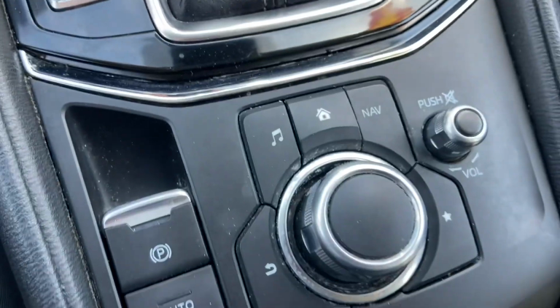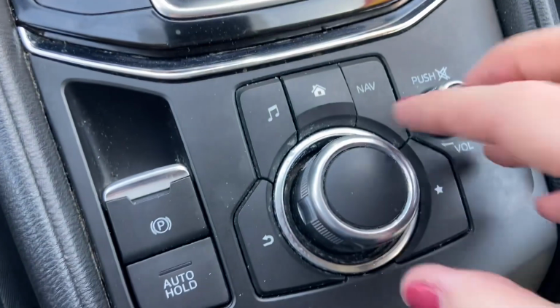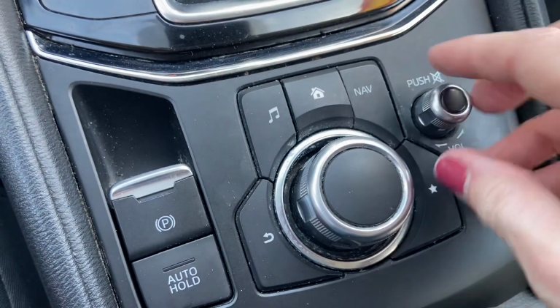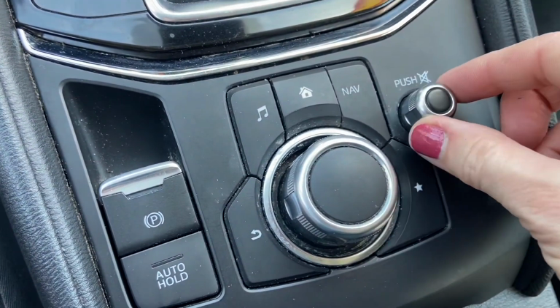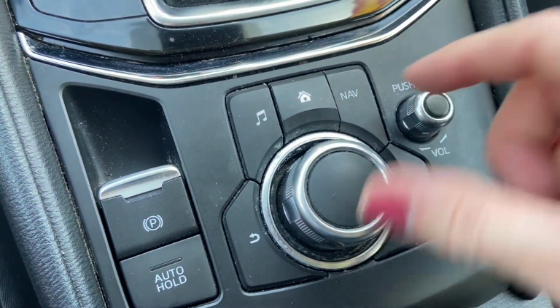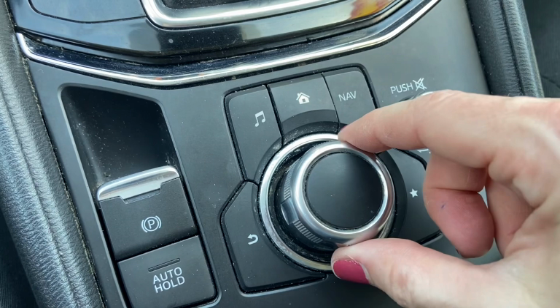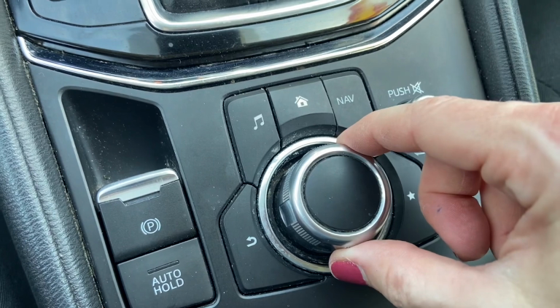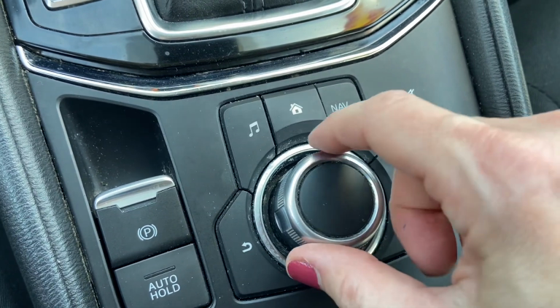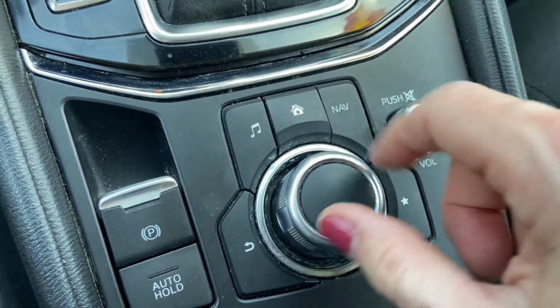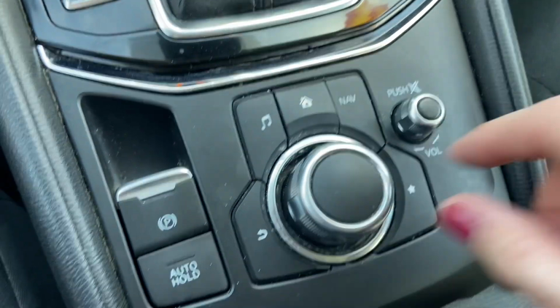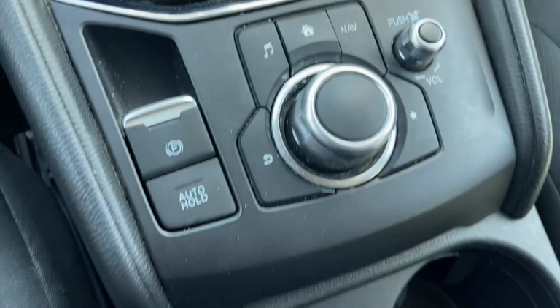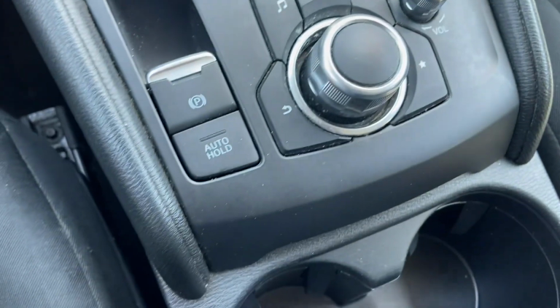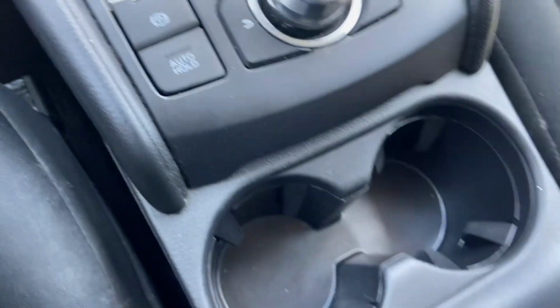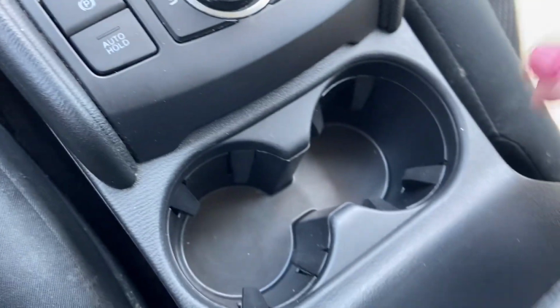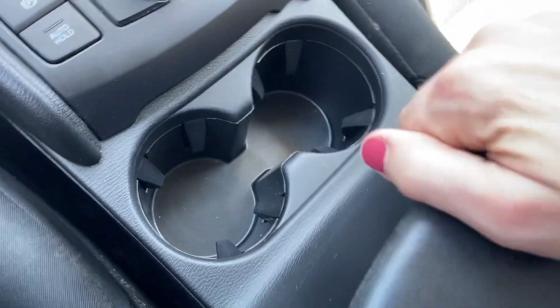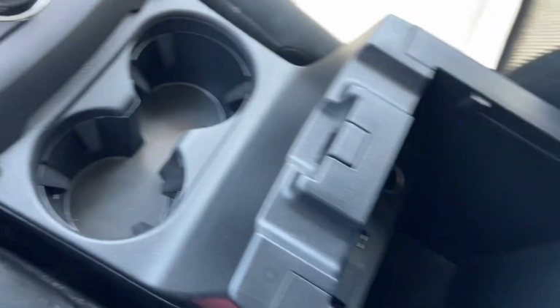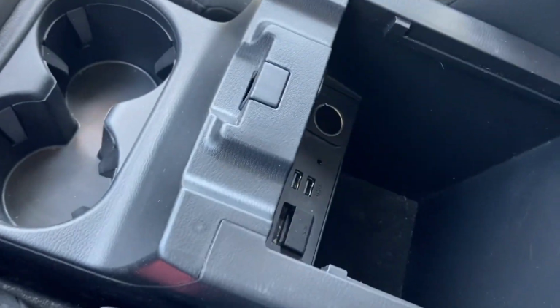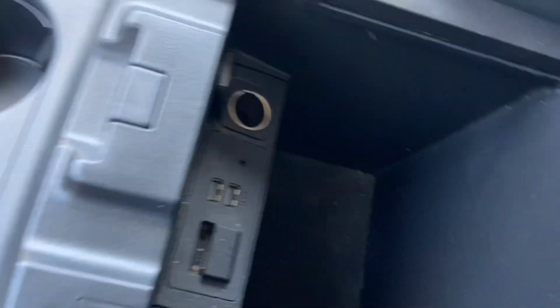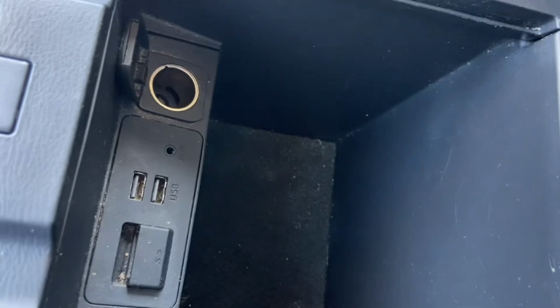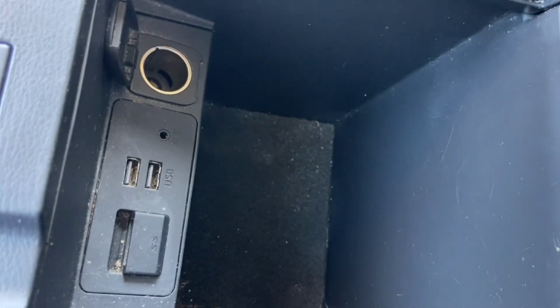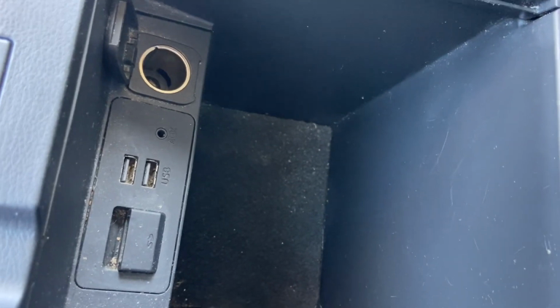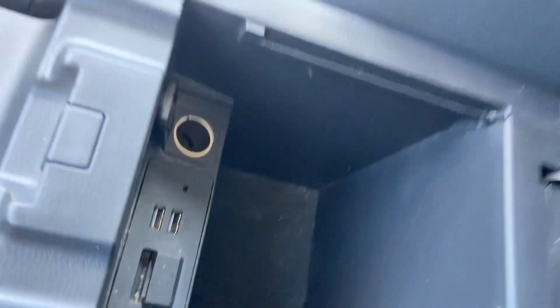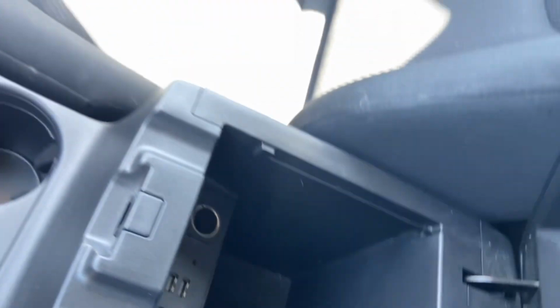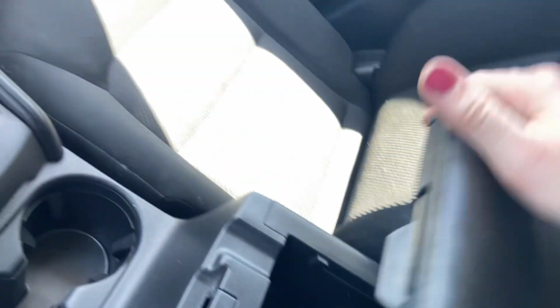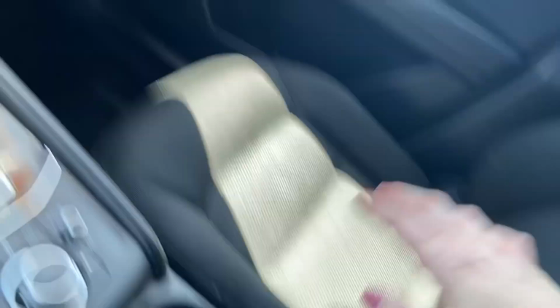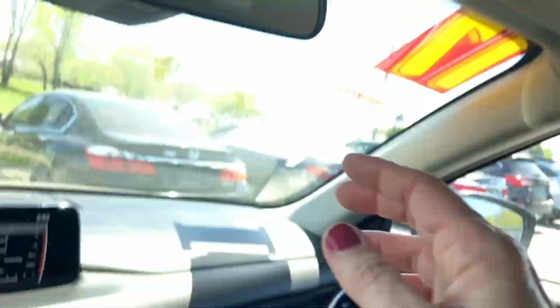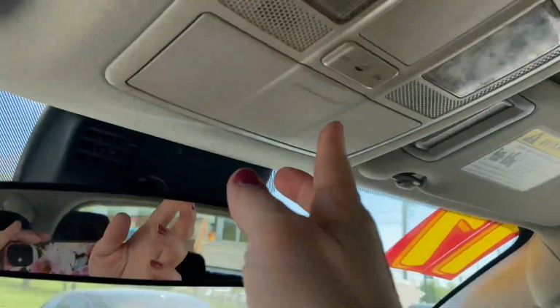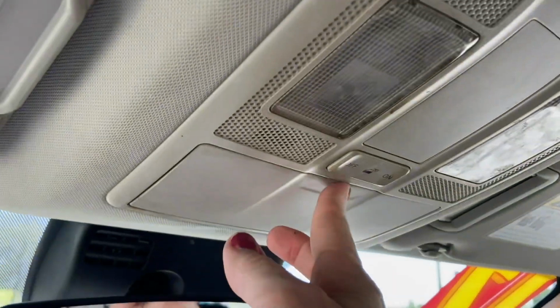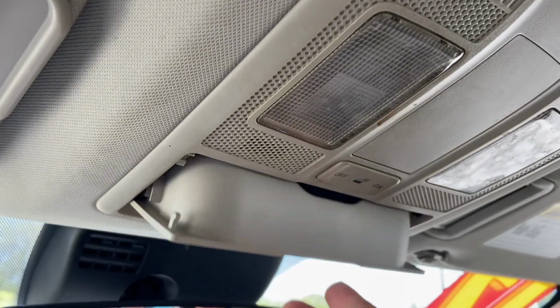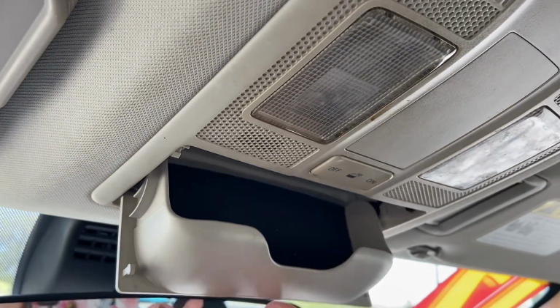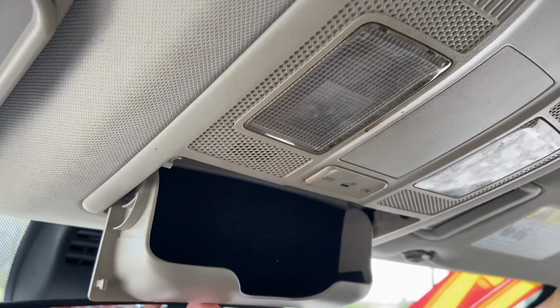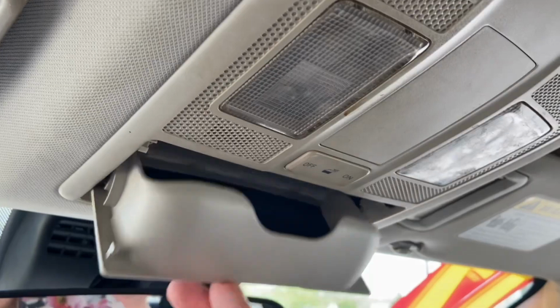This is how you control your radio — tune it in there. Cup holders, outlets down in there, and you have a sunglasses holder up here.